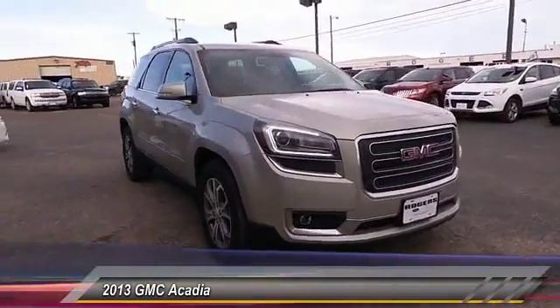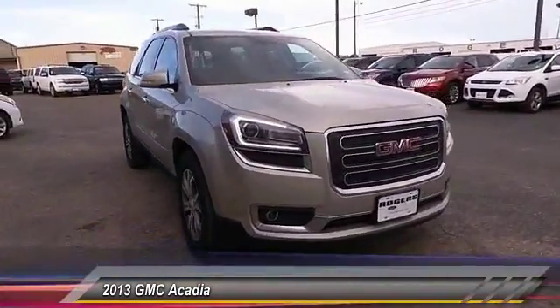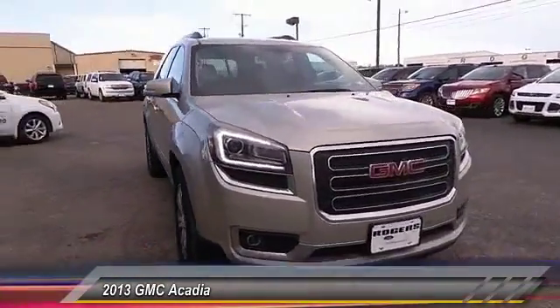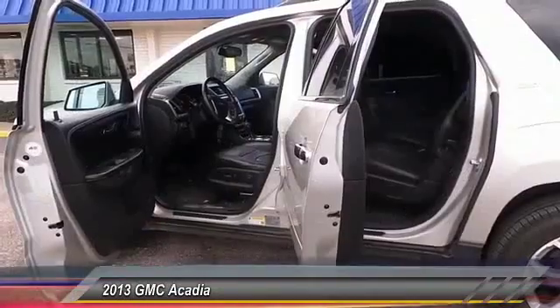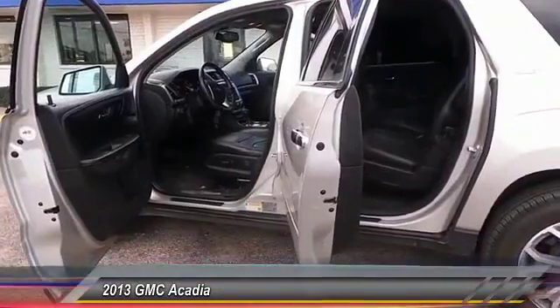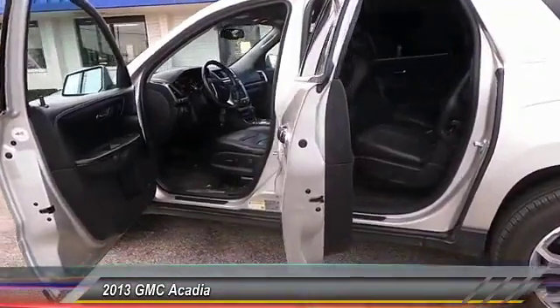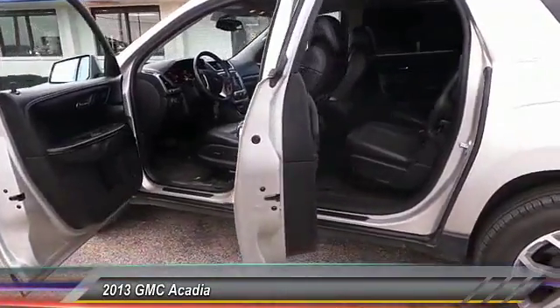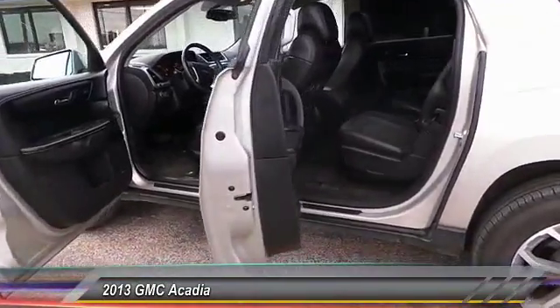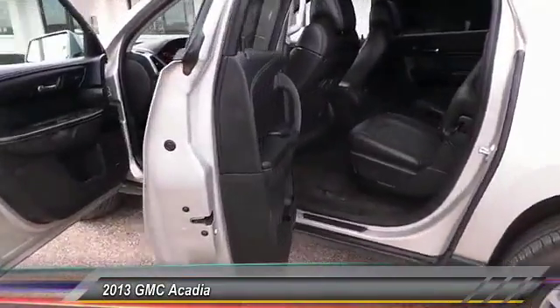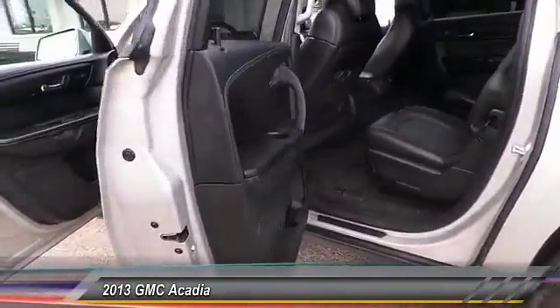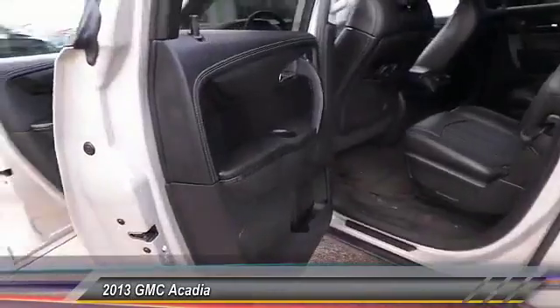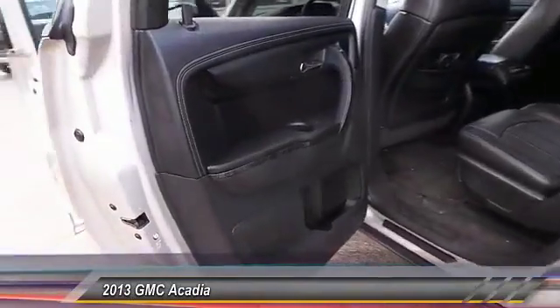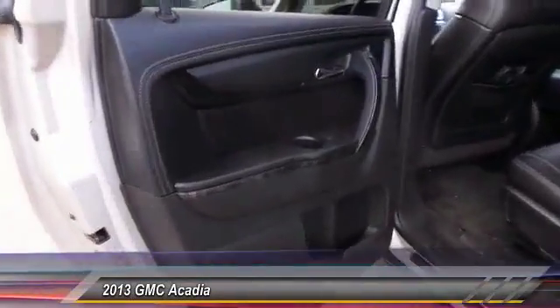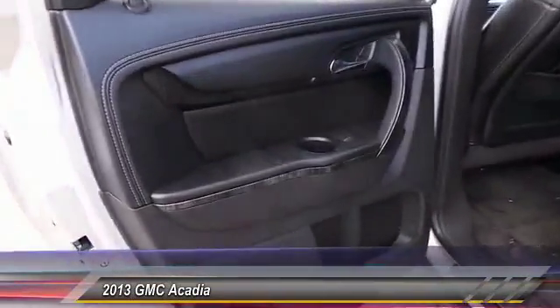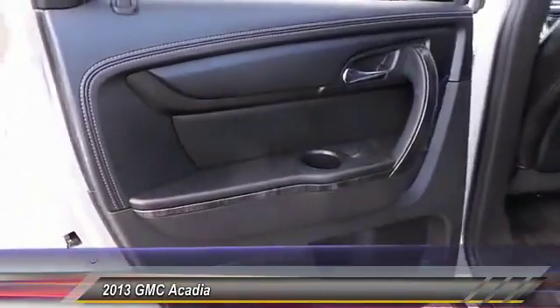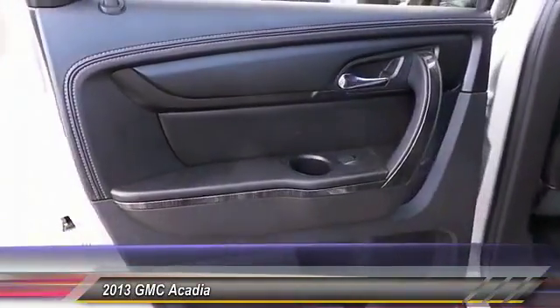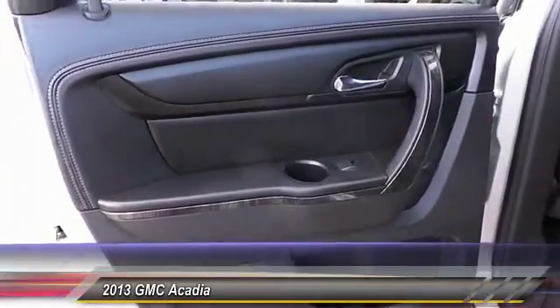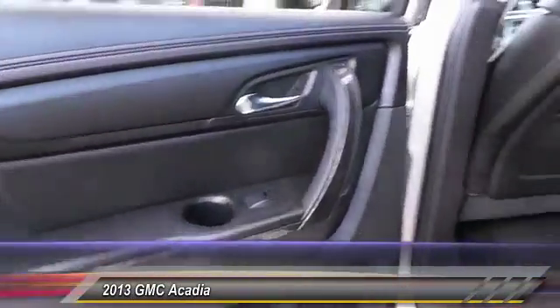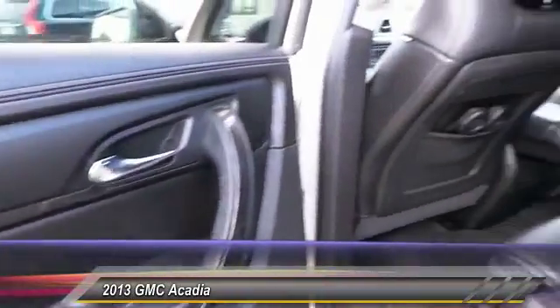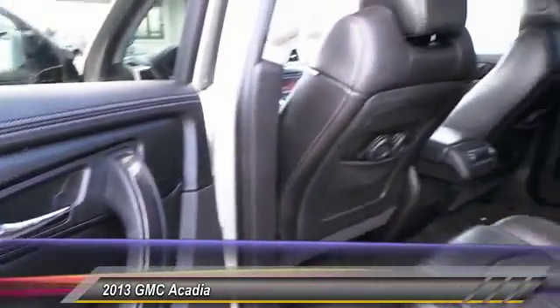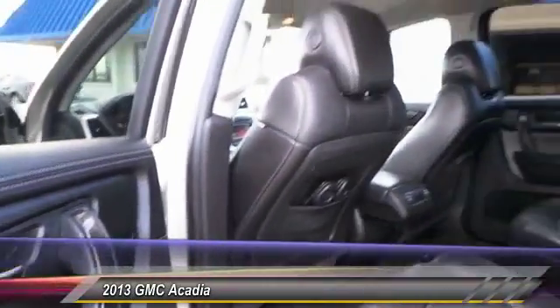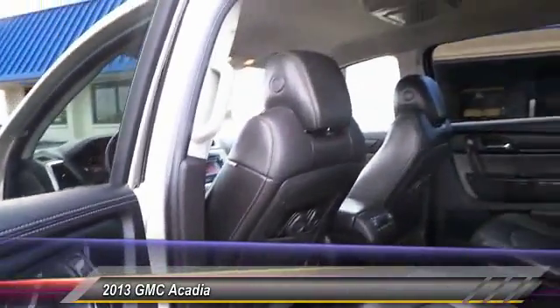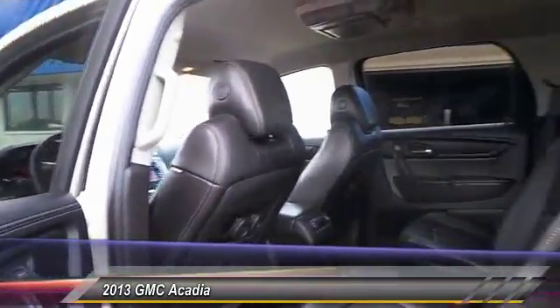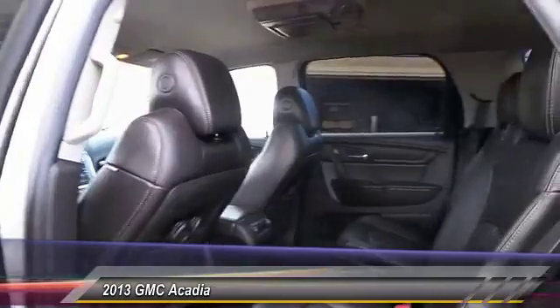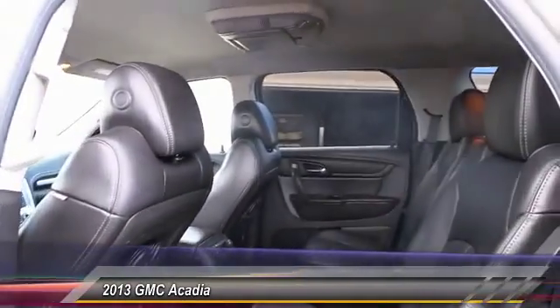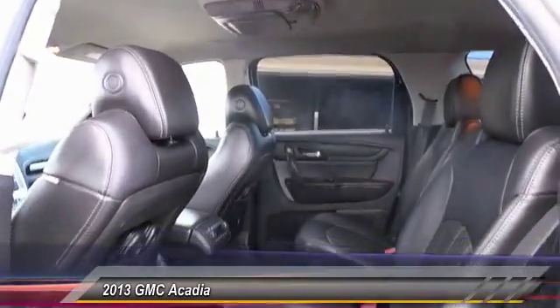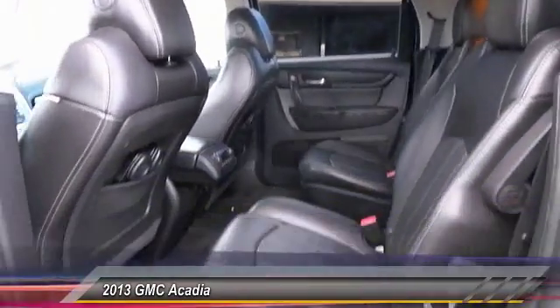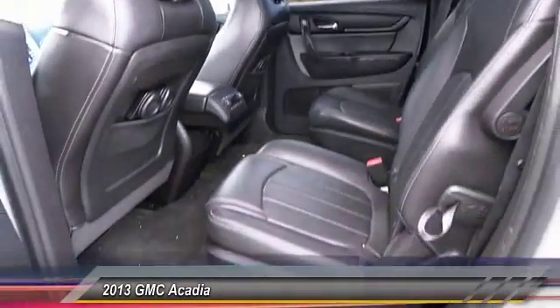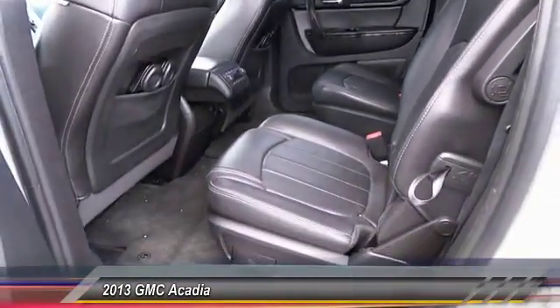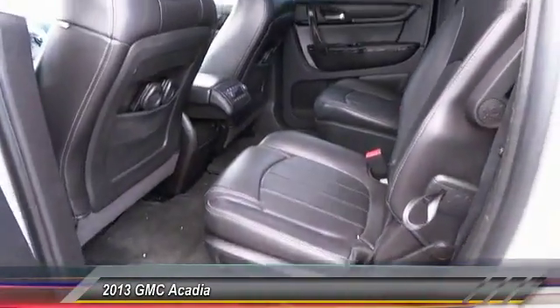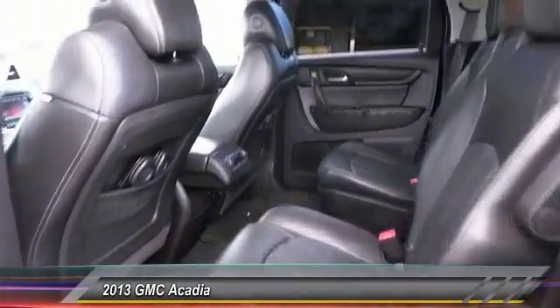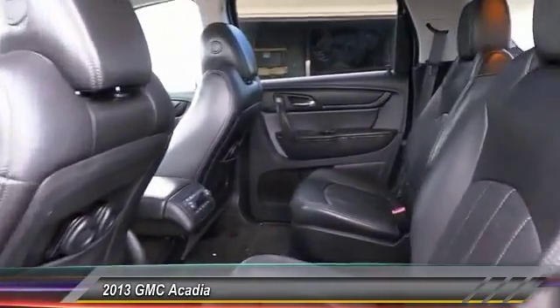Steering wheel audio controls. Heated seats. Keyless entry. Traction control. Bluetooth. Automatic stability control. Cruise control. Auto dimming rear view mirror. Climate control.